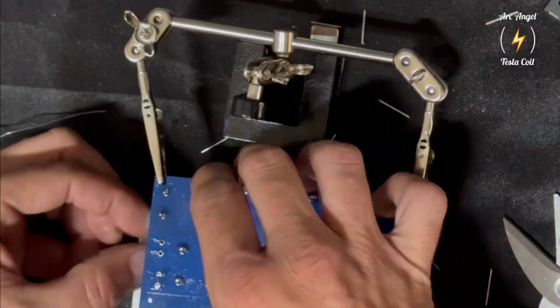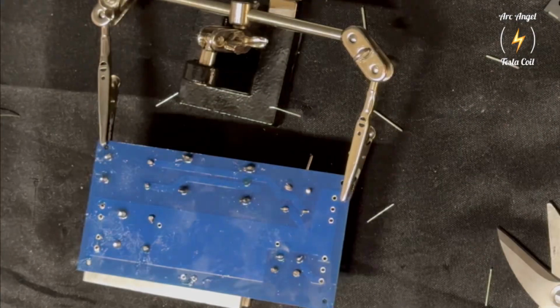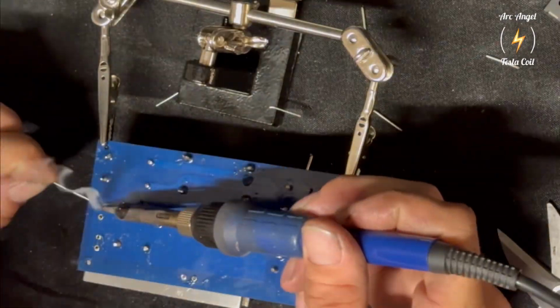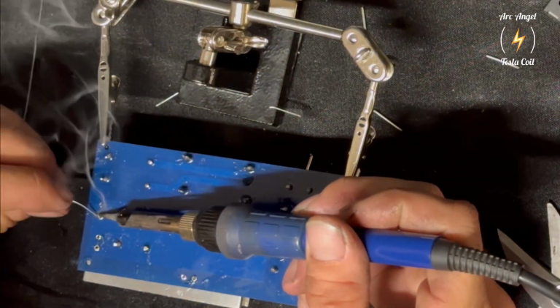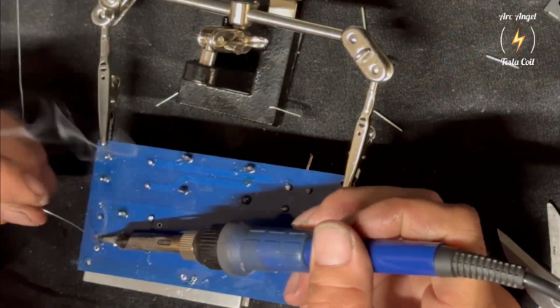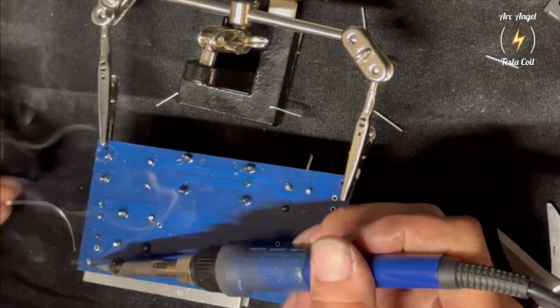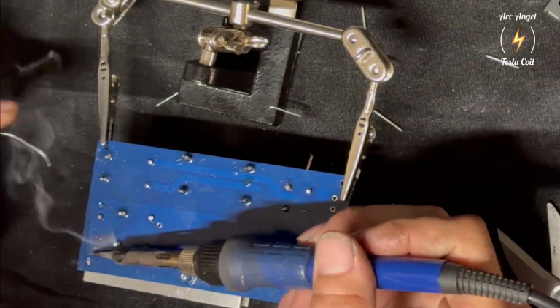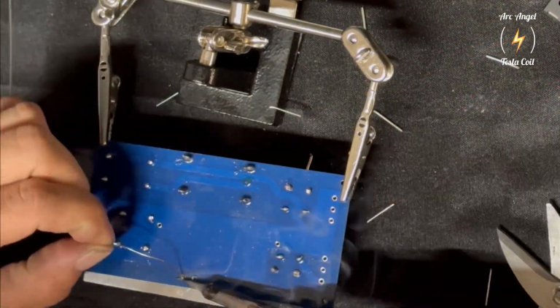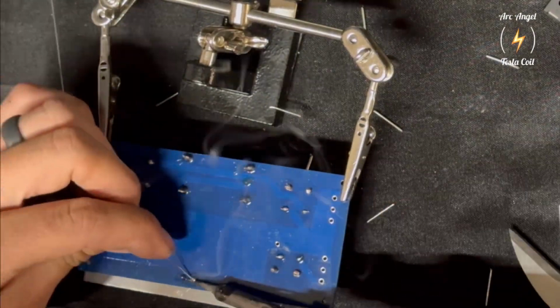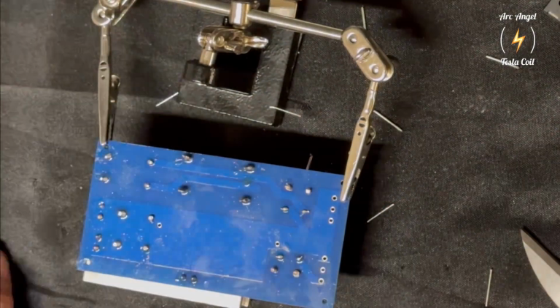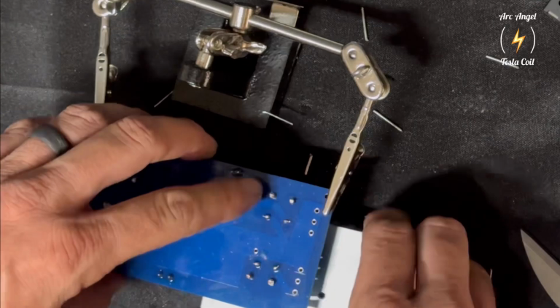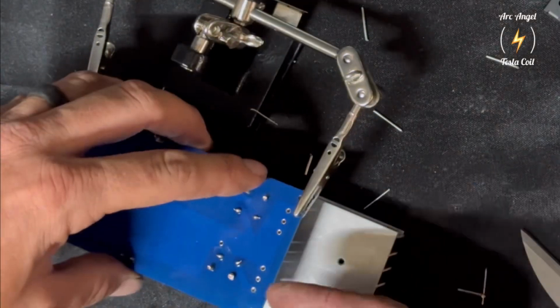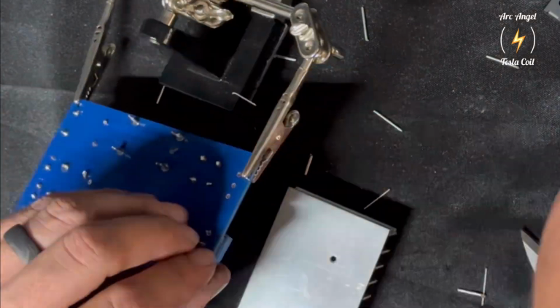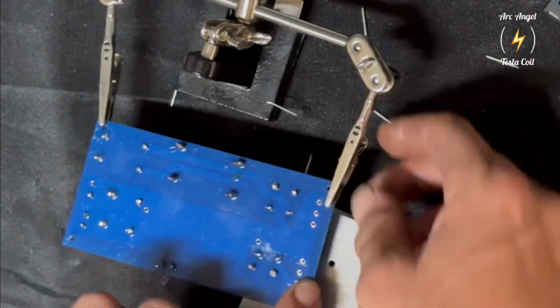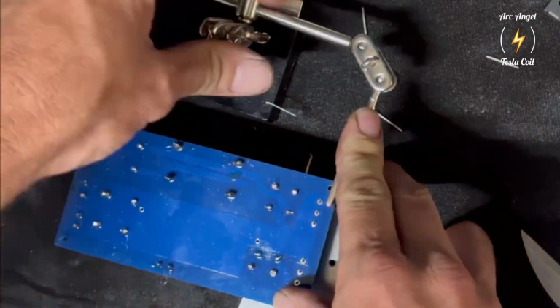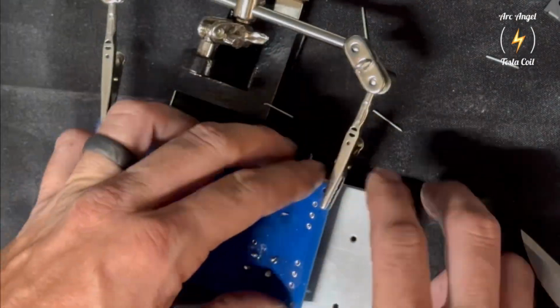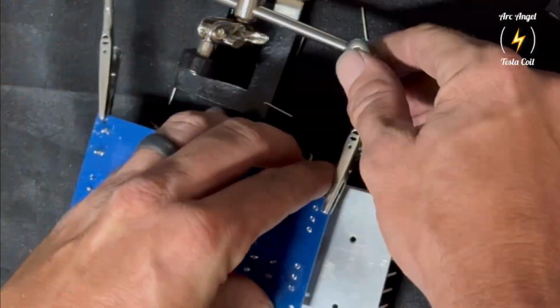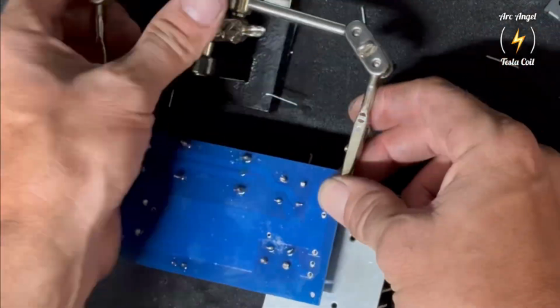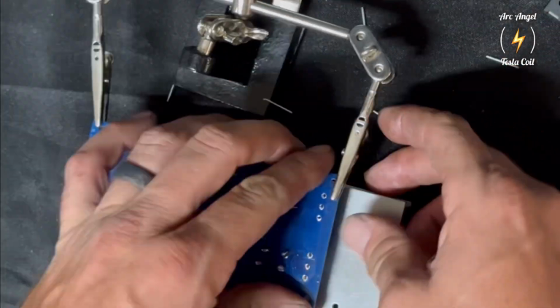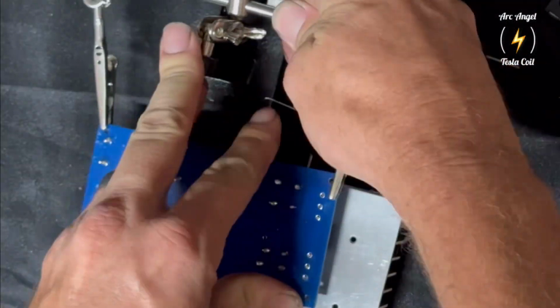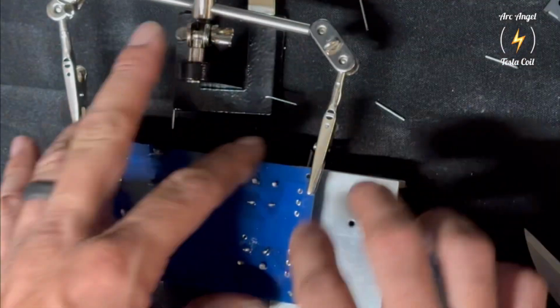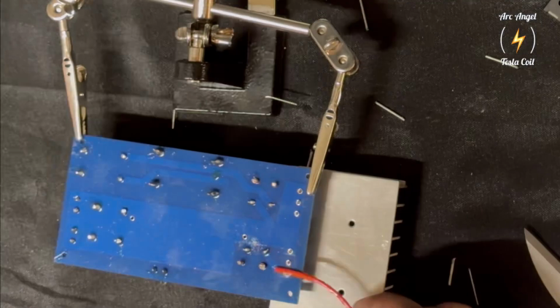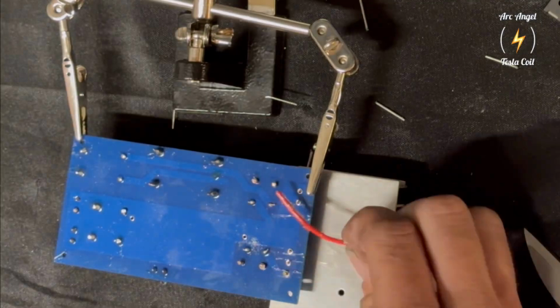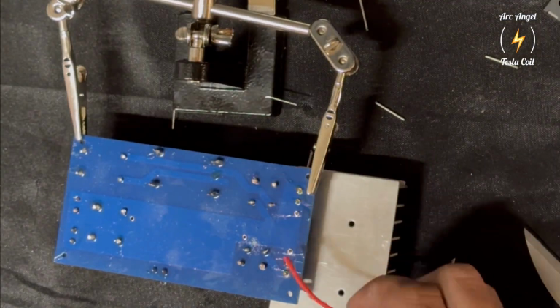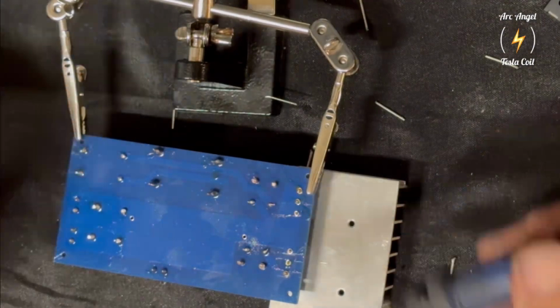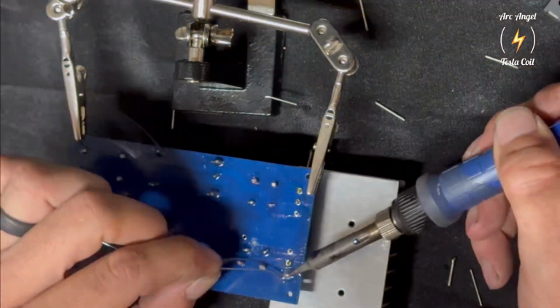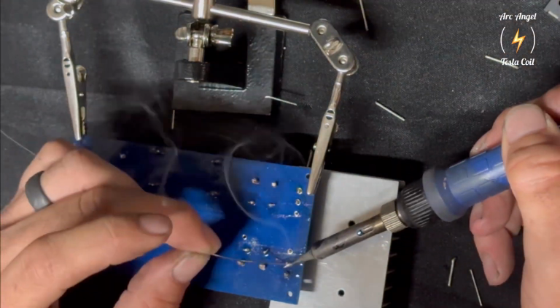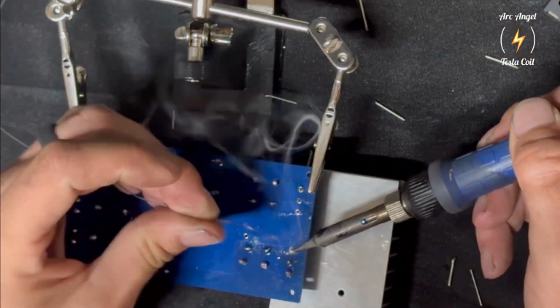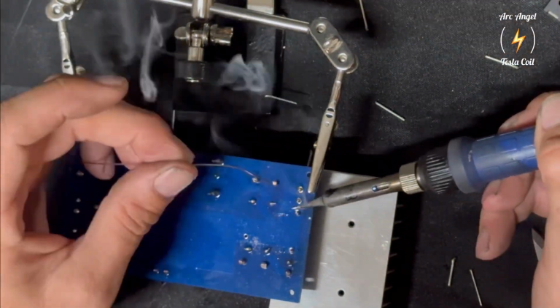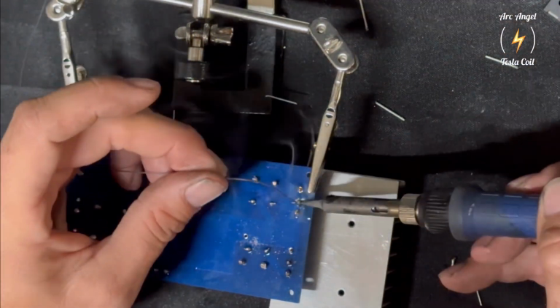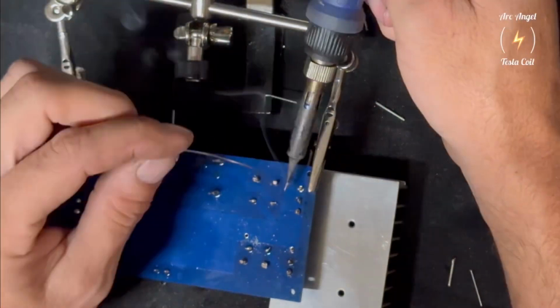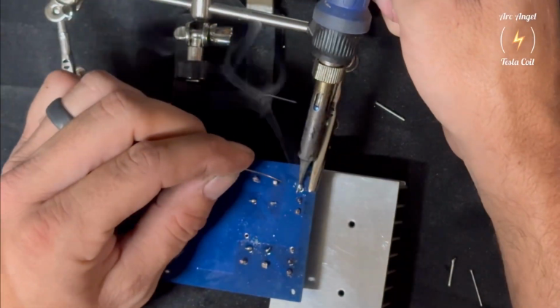You never want to touch the output of a ZVS because it will make it unstable or could be dangerous. This is high-frequency RF, meaning if you touch something metal very close to the coil, it can burn you. So just keep that in mind with these fascinating devices.